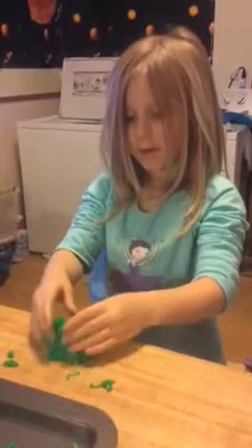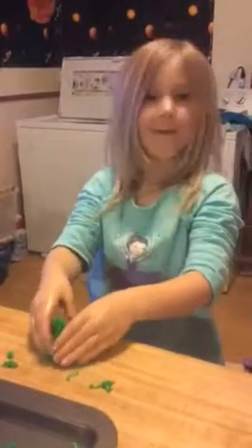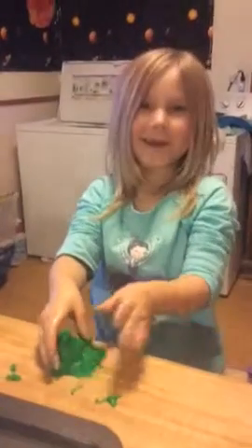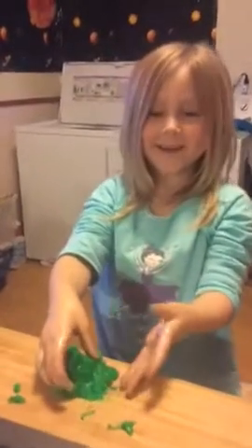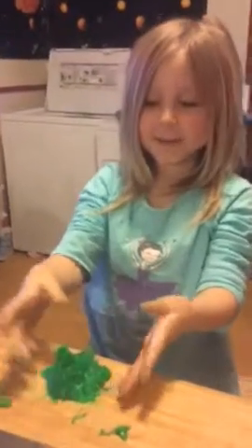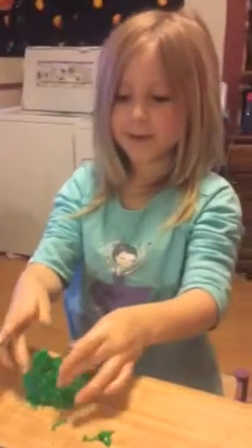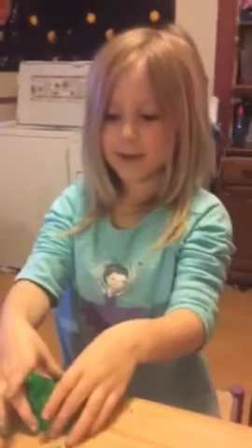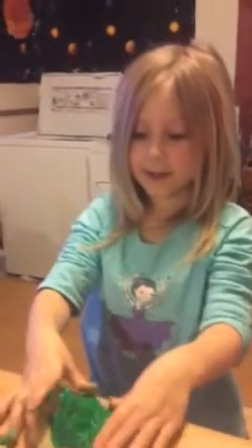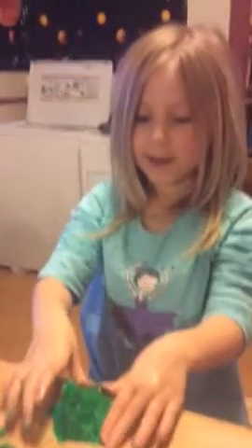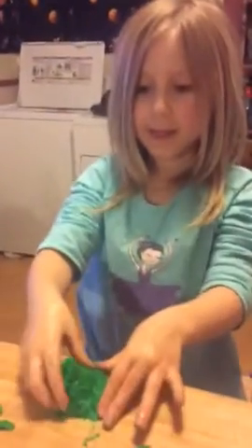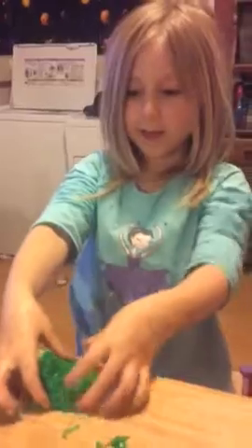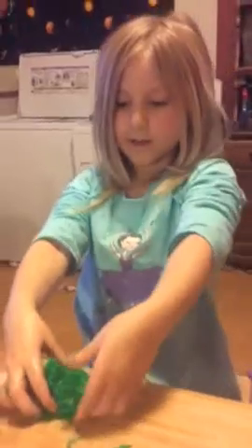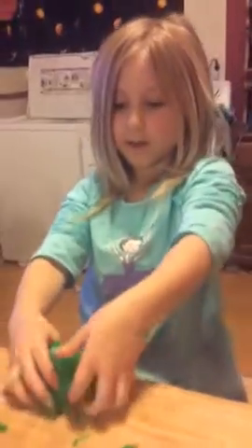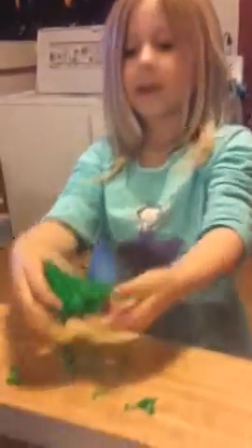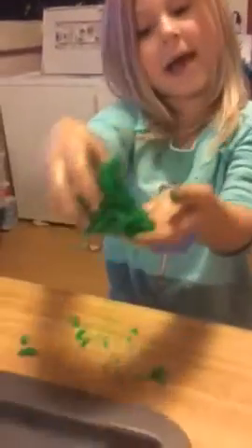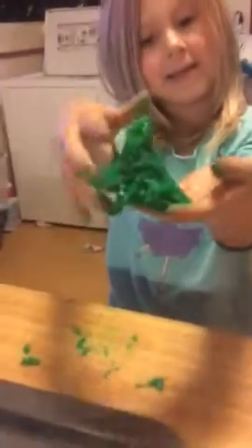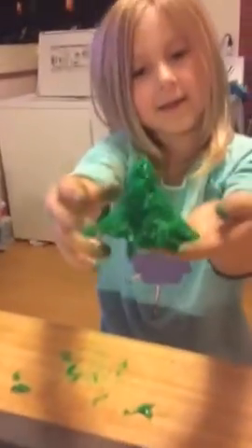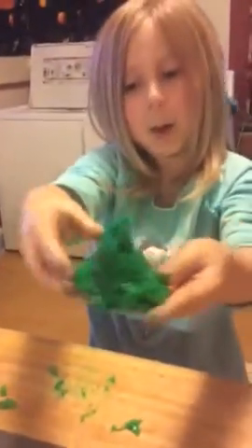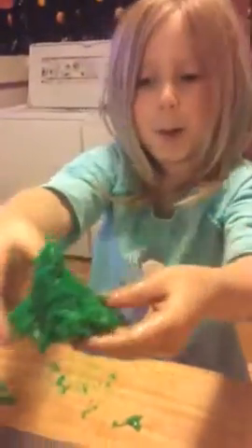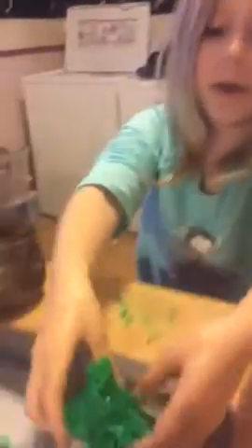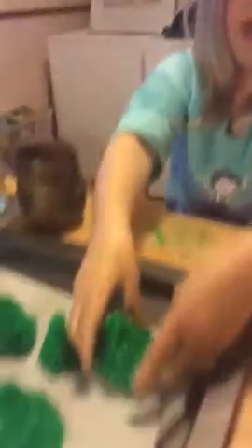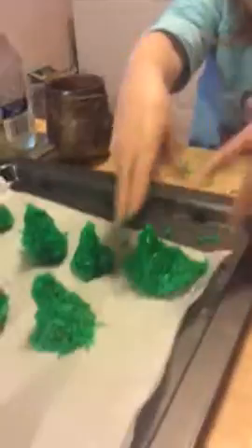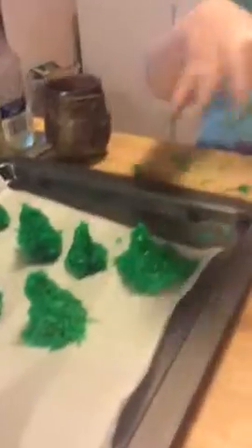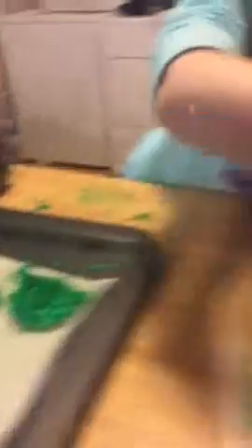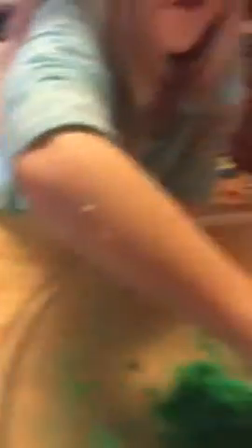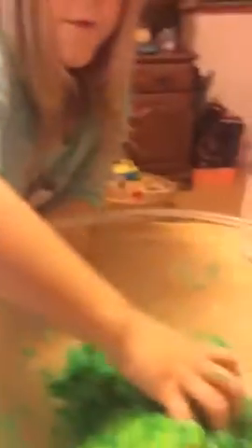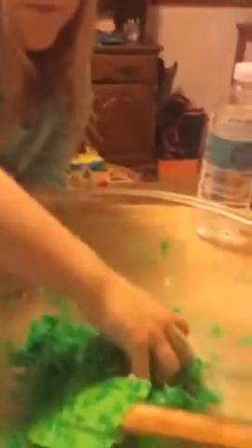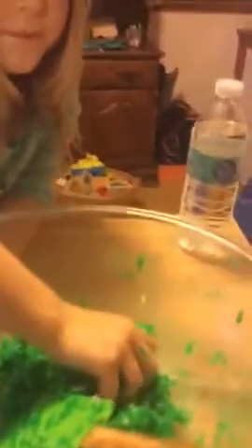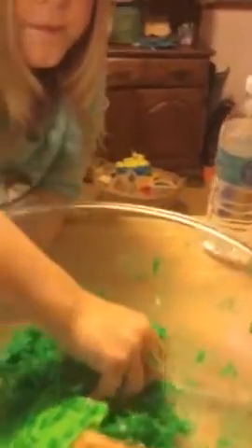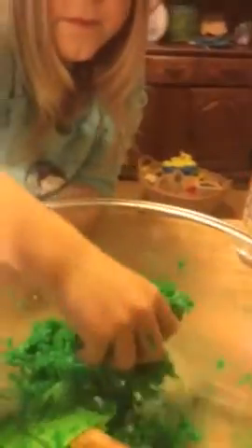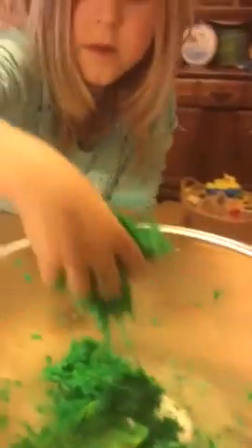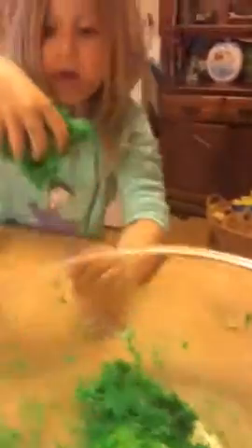We're making Christmas tree cookies that look like witch hats. That's very nice. Show me how you make it into a Christmas tree shape.